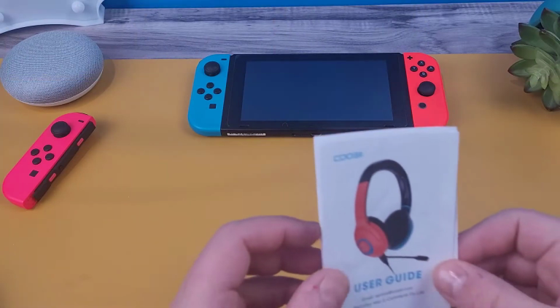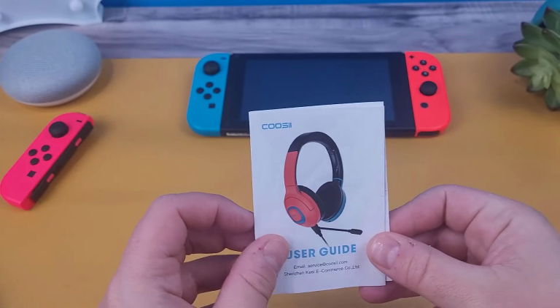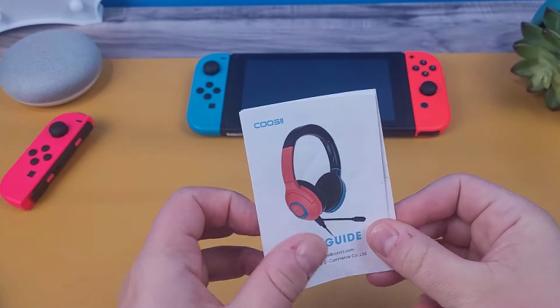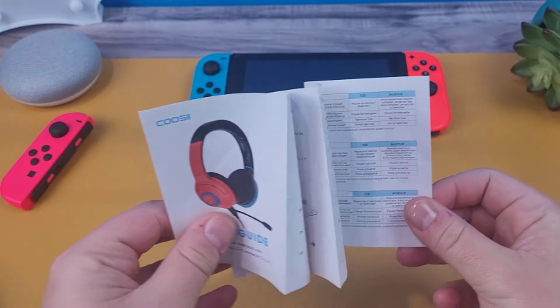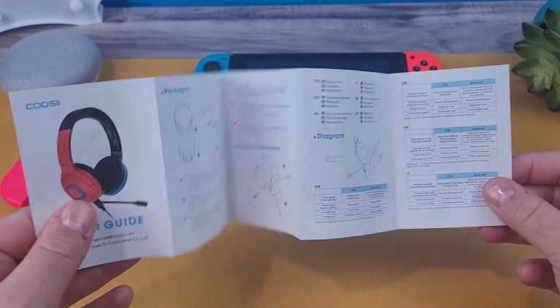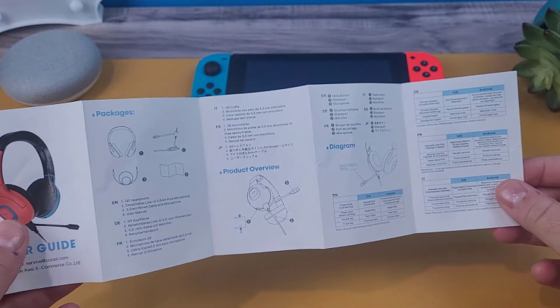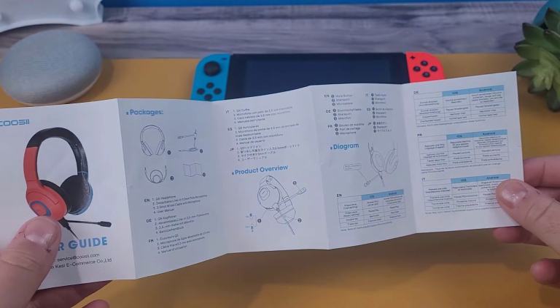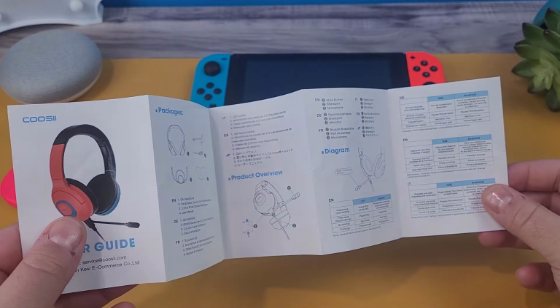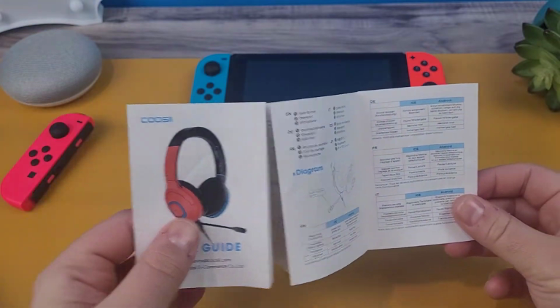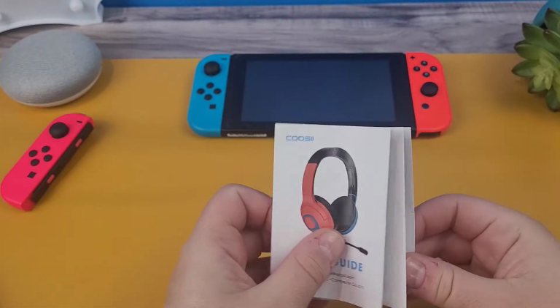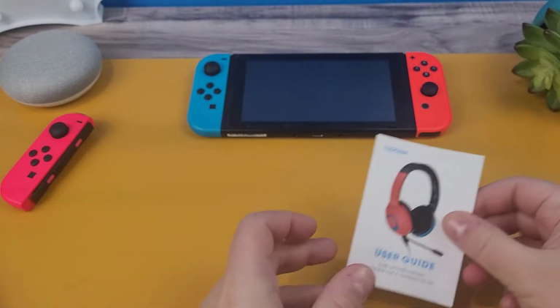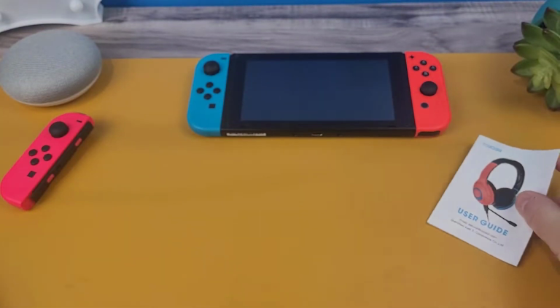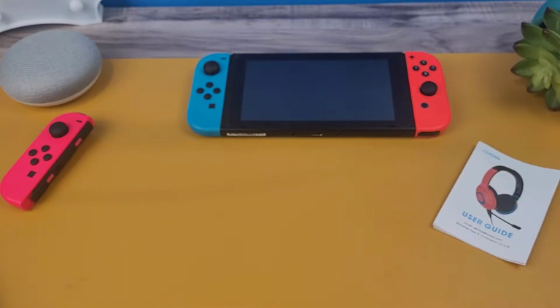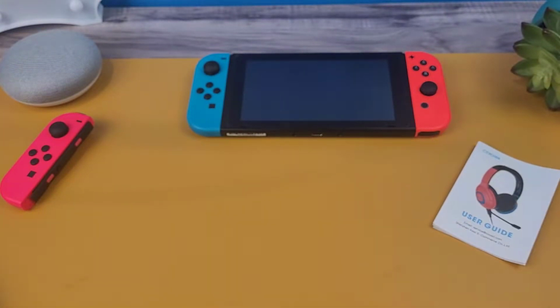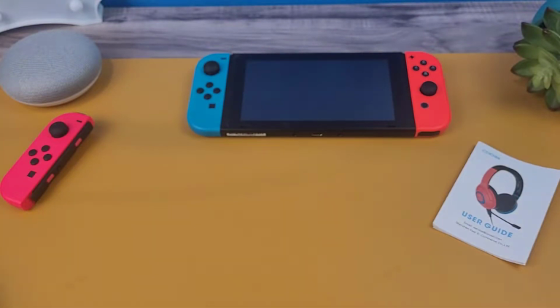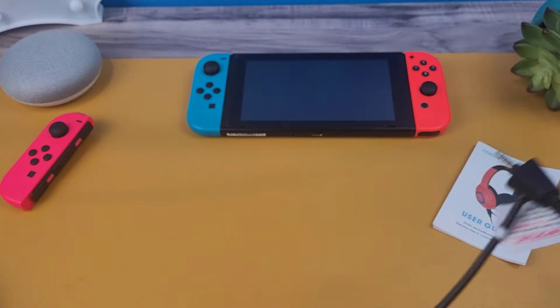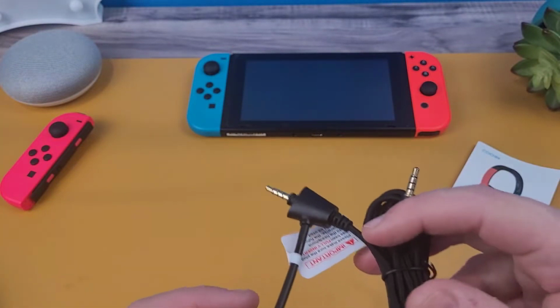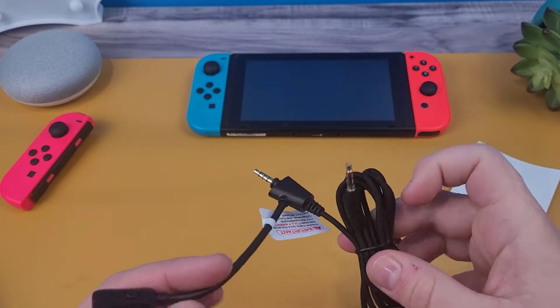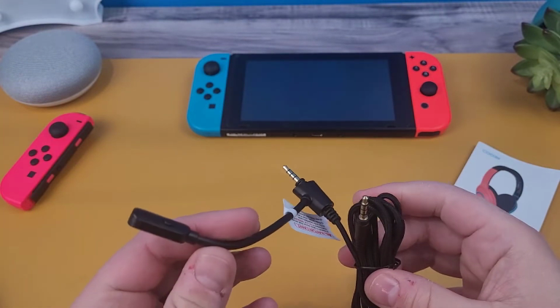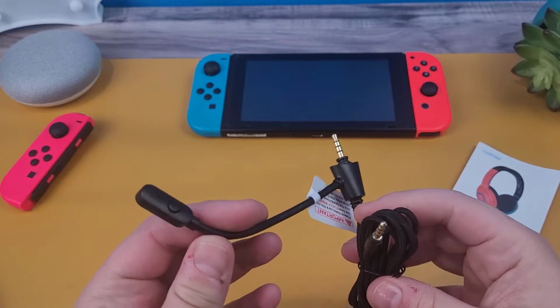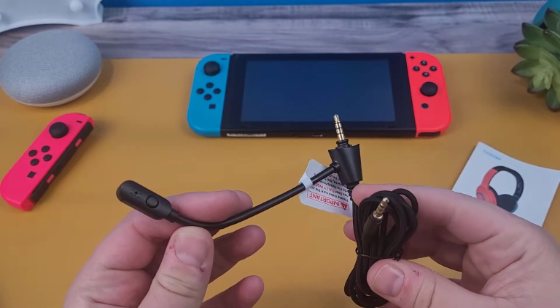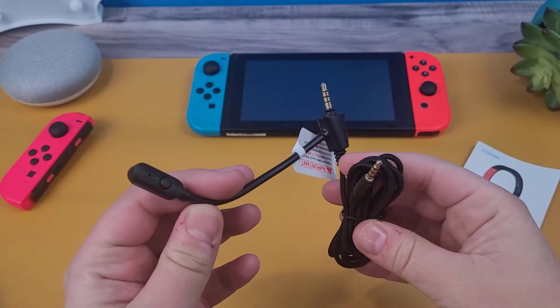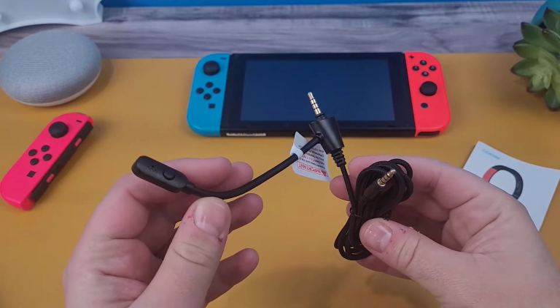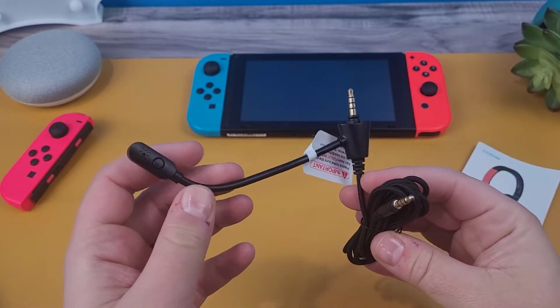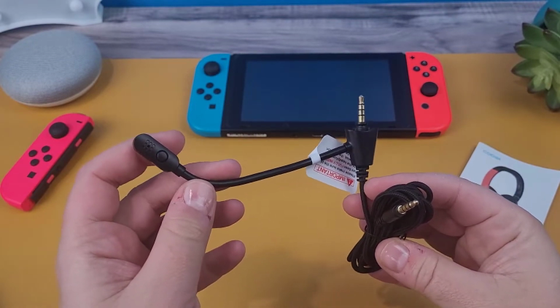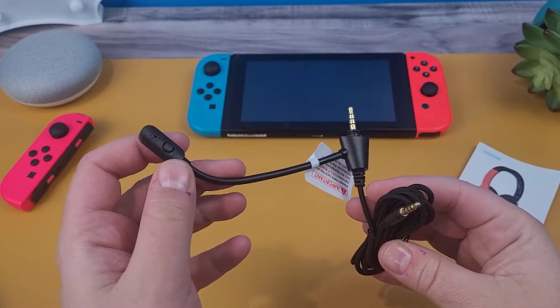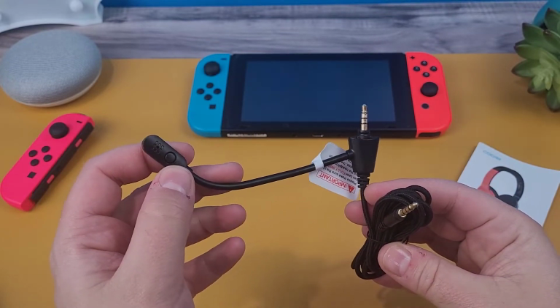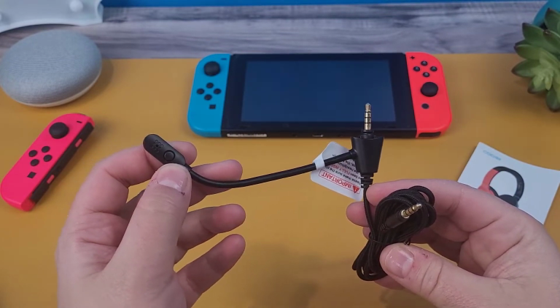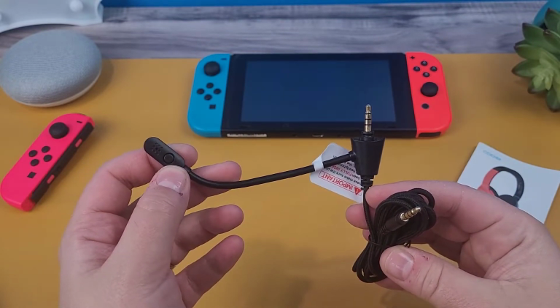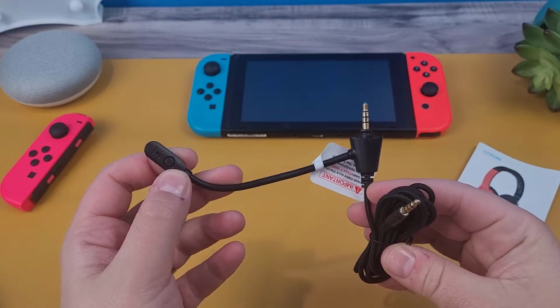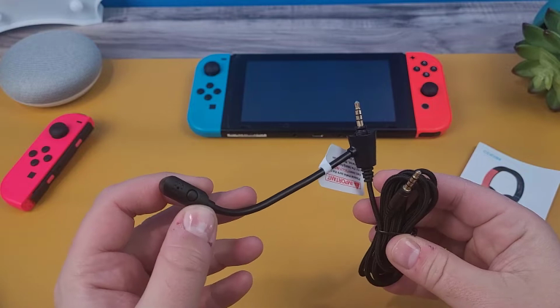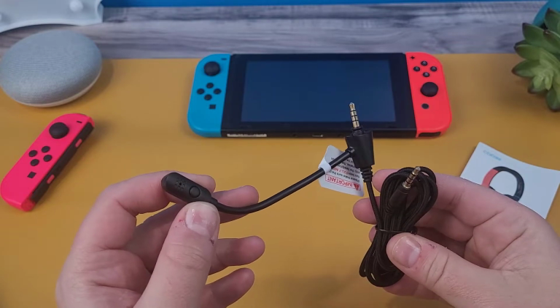Out of the box, we have the user manual. The Q5 has two different options when it comes to the audio cable. We have a braided 5 foot audio cable with the noise isolating mic and a quick touch mute button.